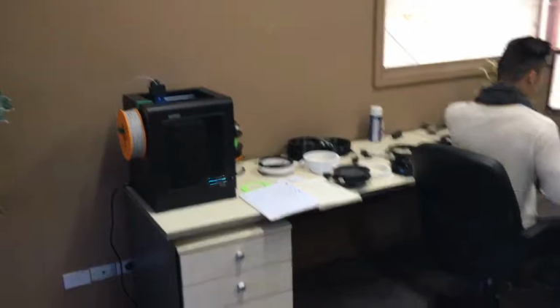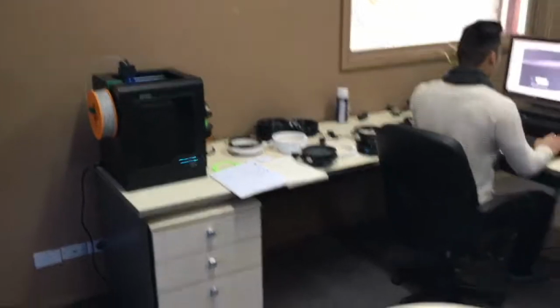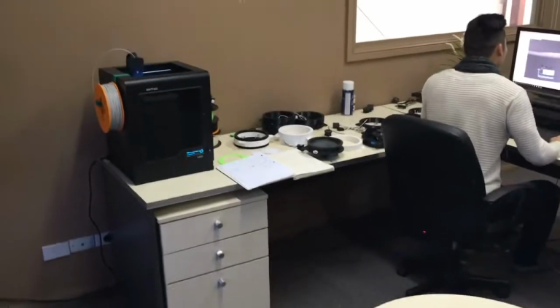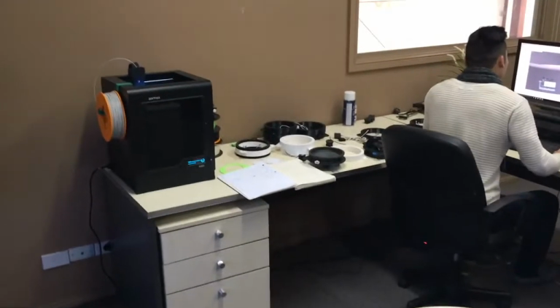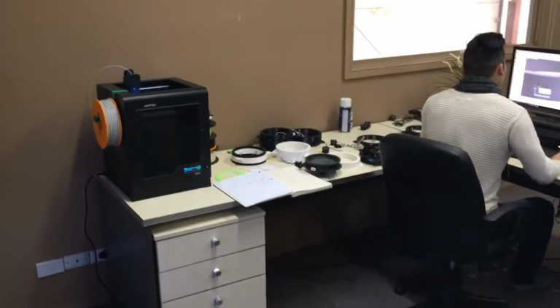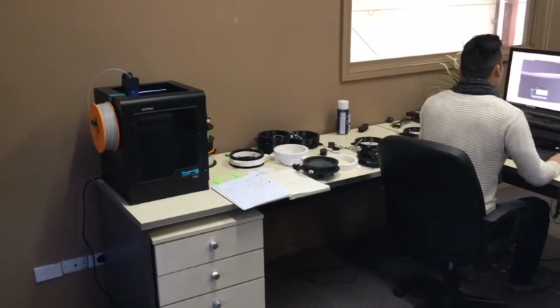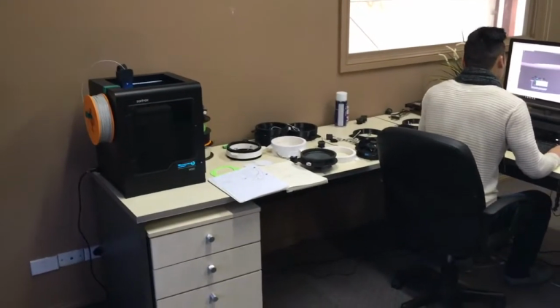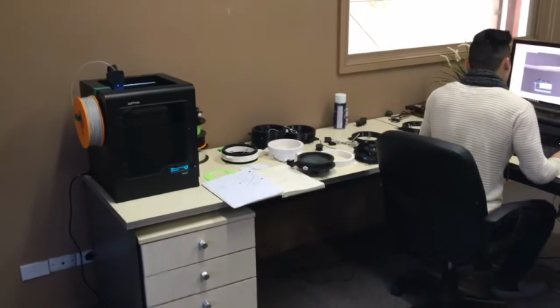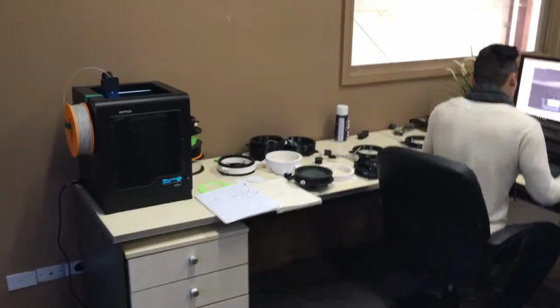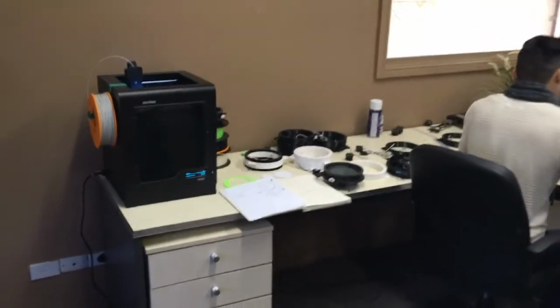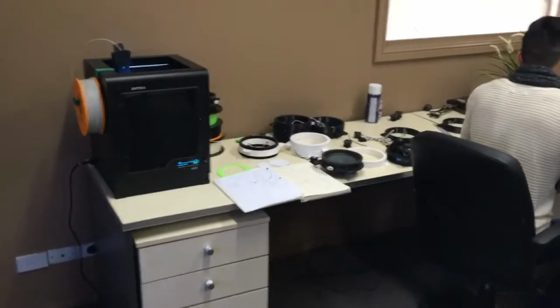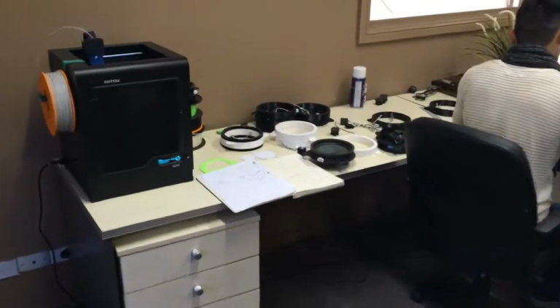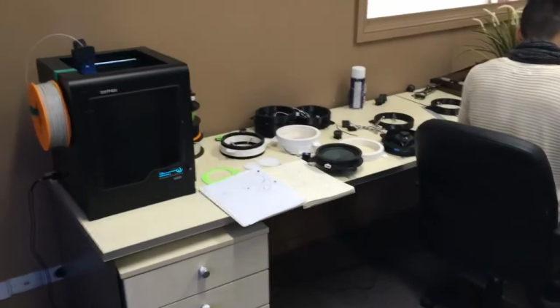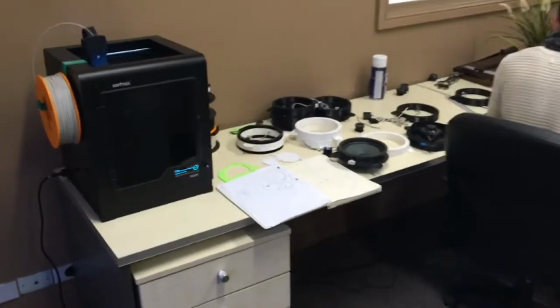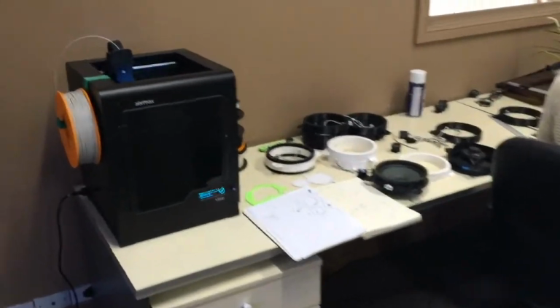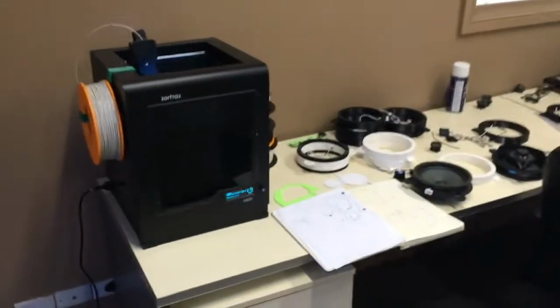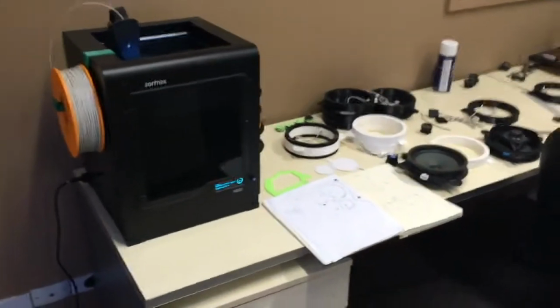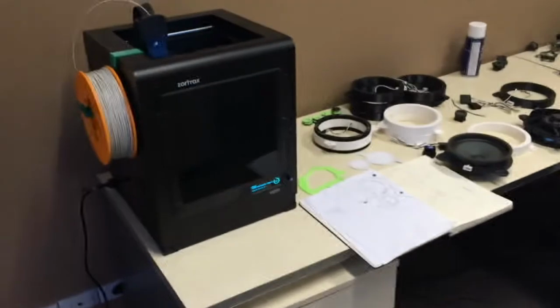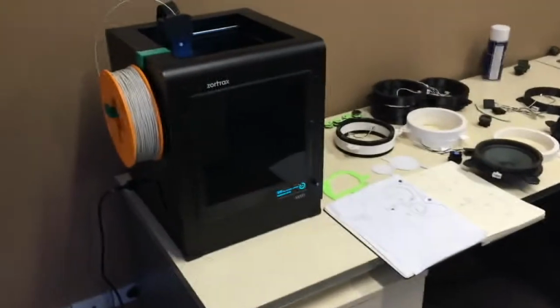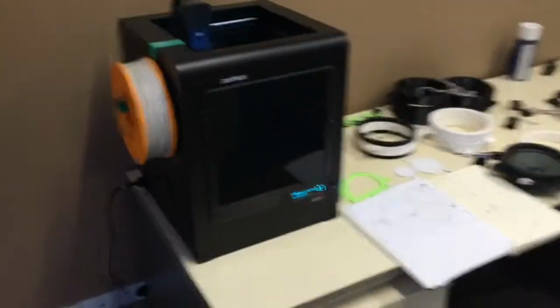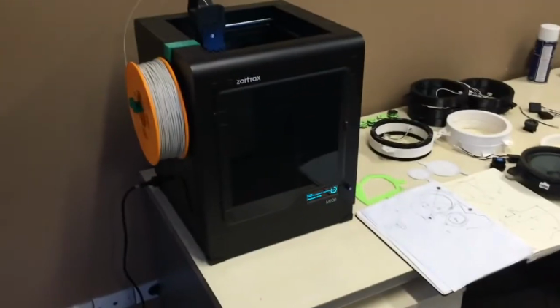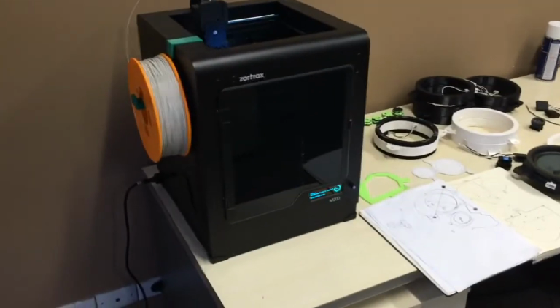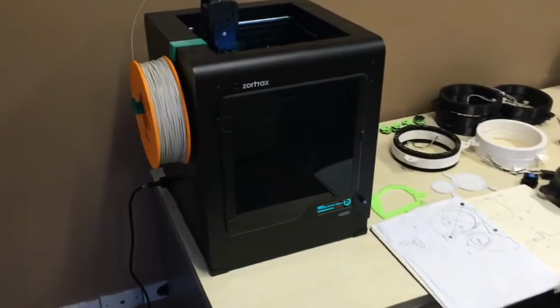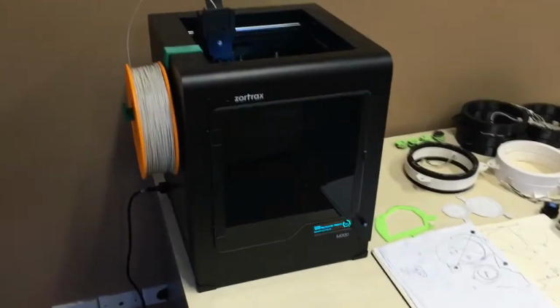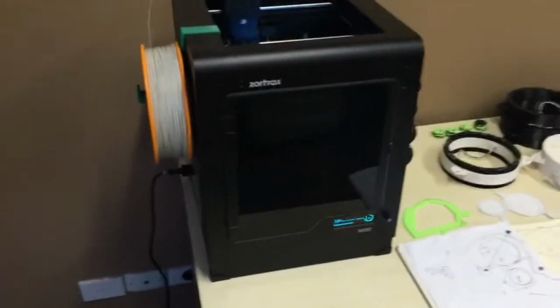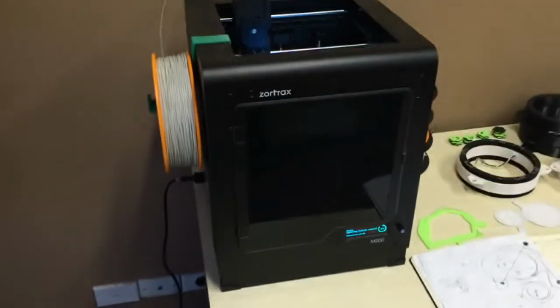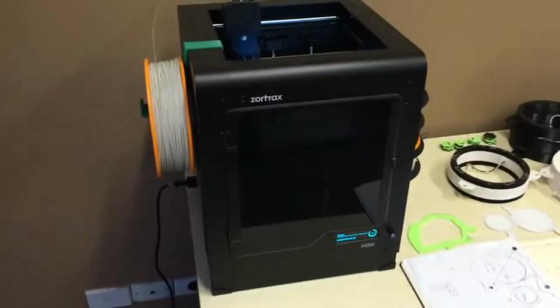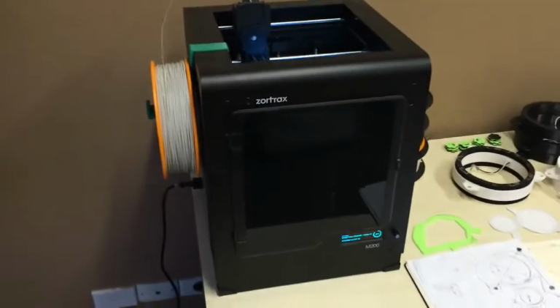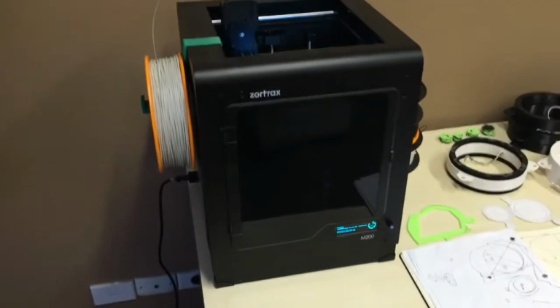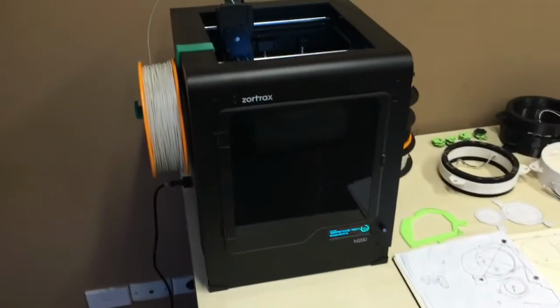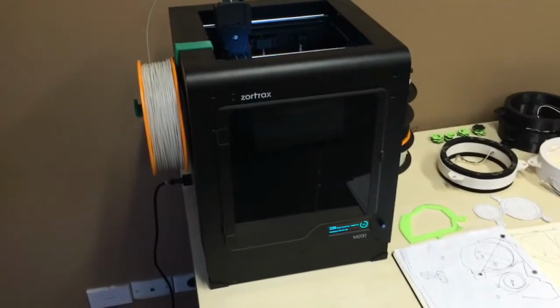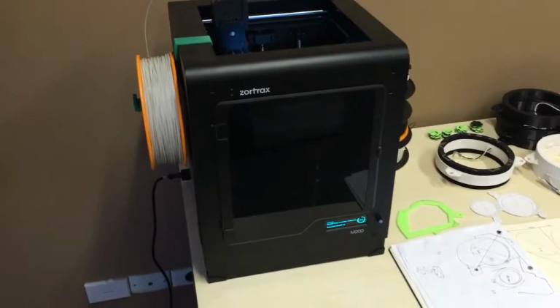Alright guys, really love this stuff. This is the 3D printing that we've been doing, so we thought we'd give you a bit more of an inside look at that. So this is our 3D printer — very basic. You might have seen one of these before, but this is the Zortrax M200.